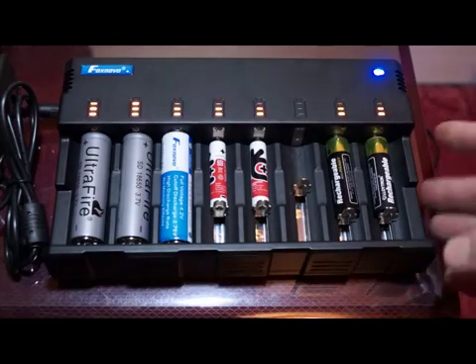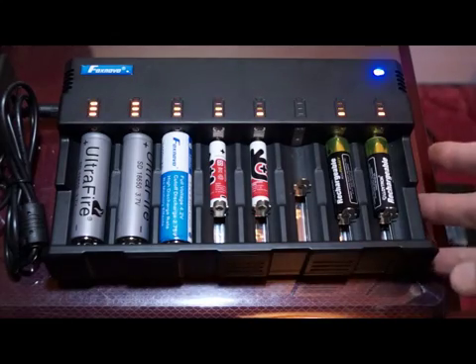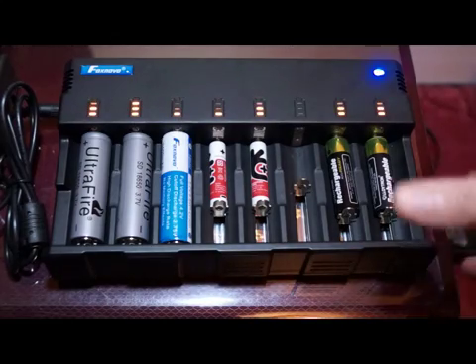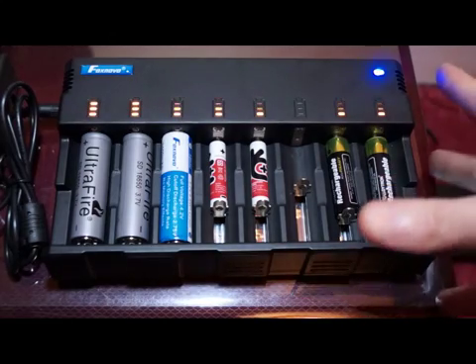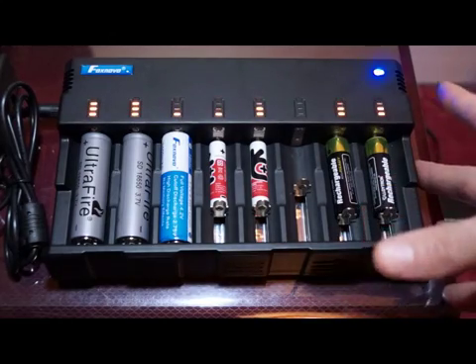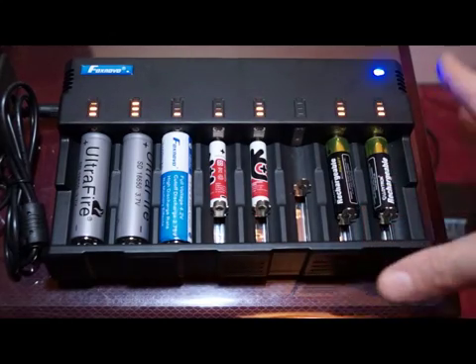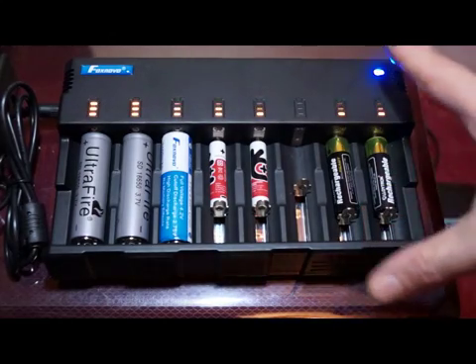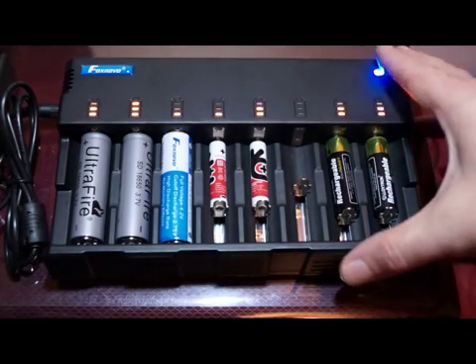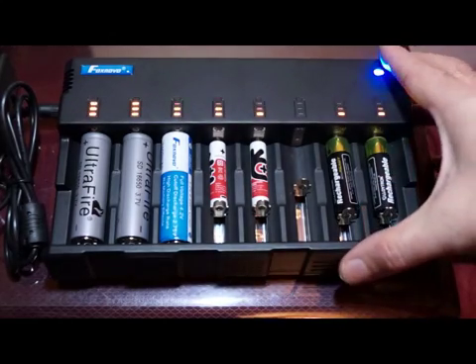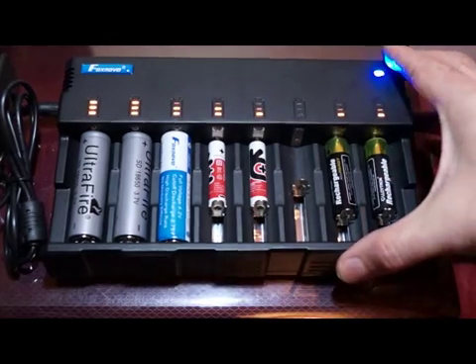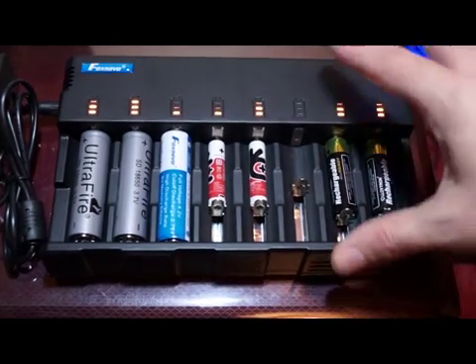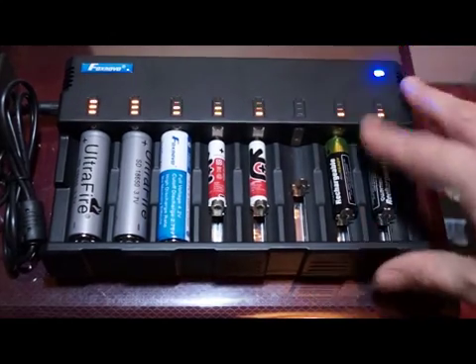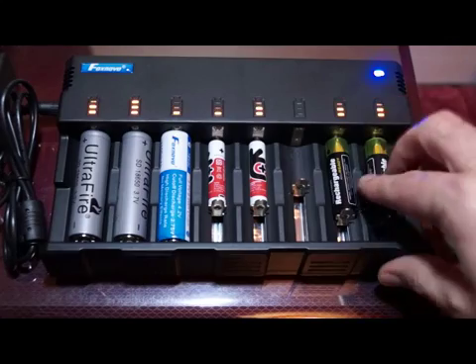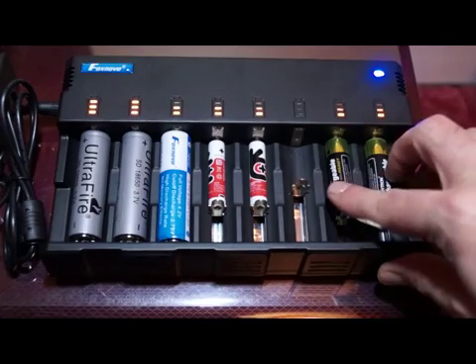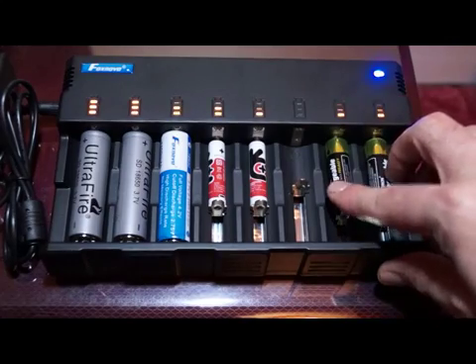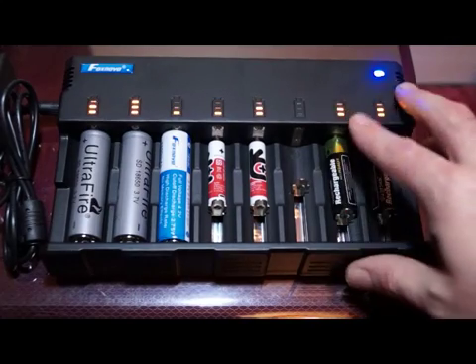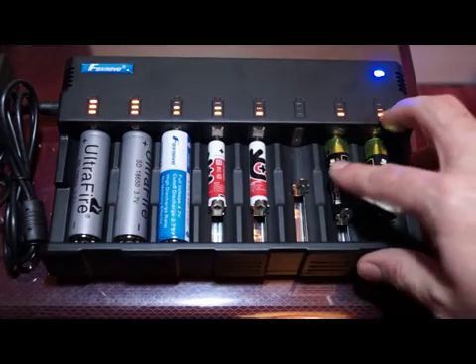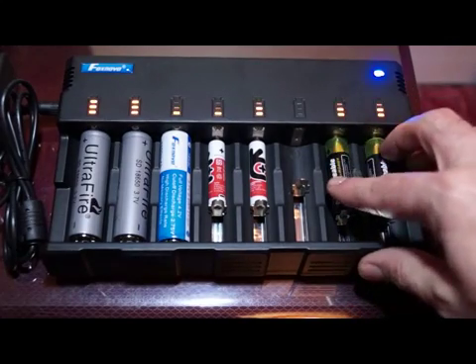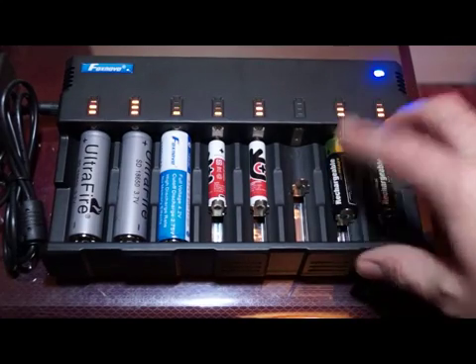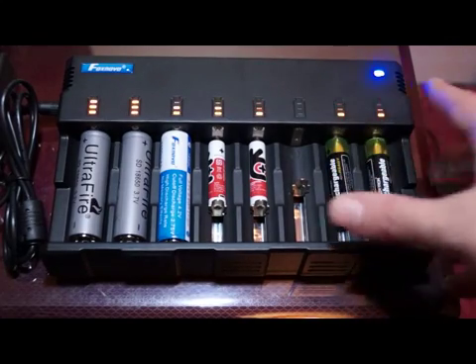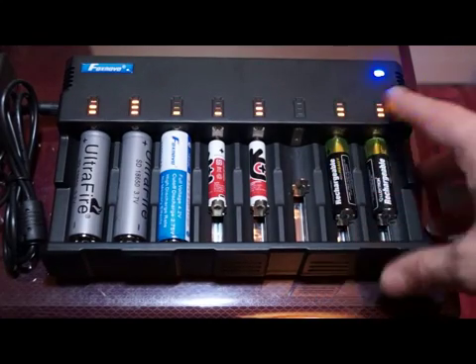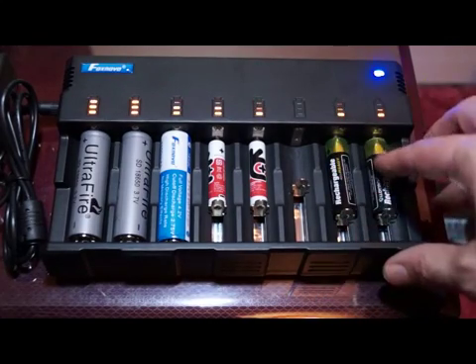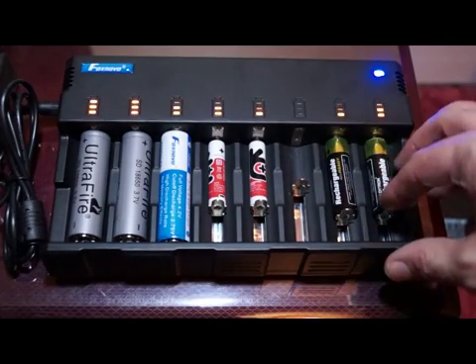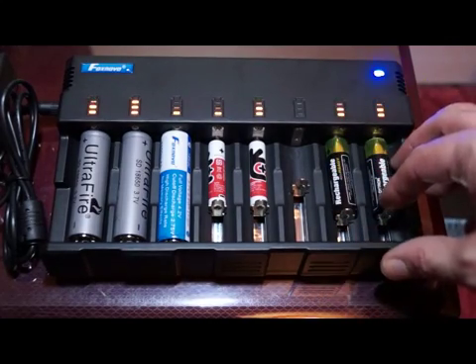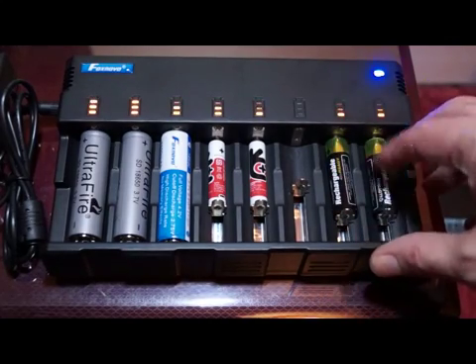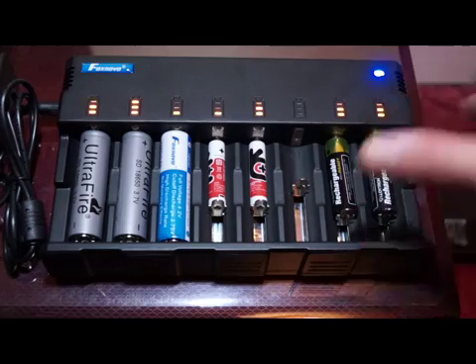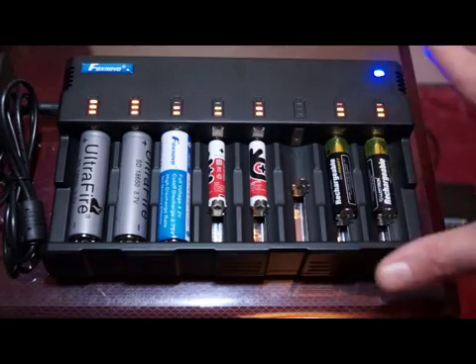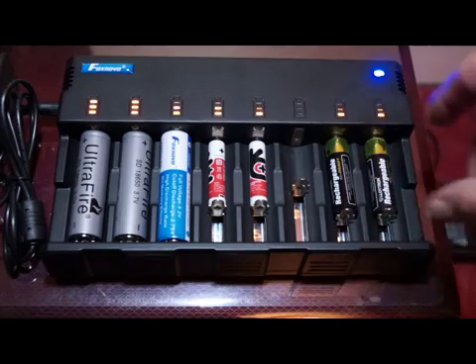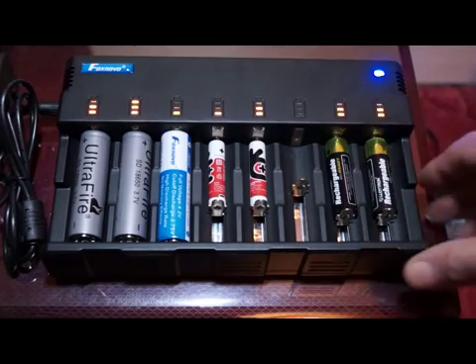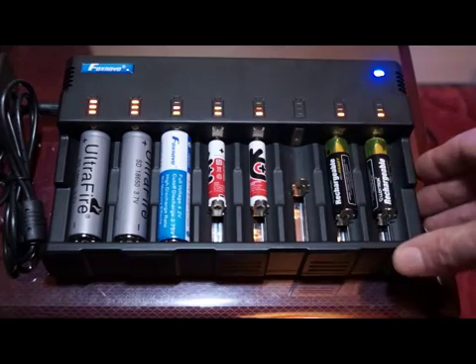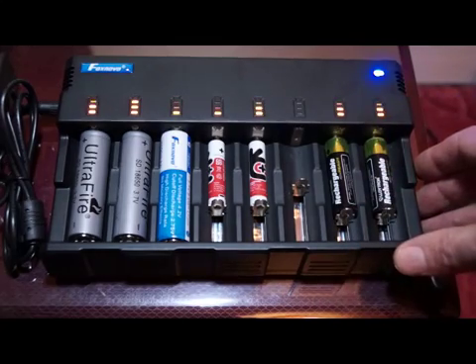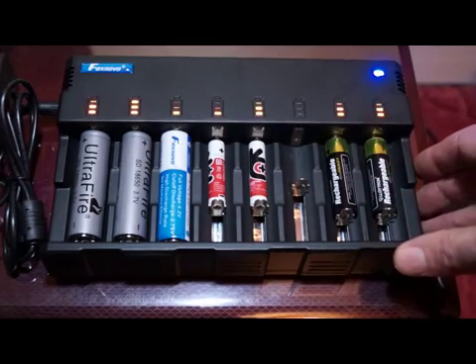Overall, if you're looking for a charger that can cope with a large number of batteries and different sizes — the only thing it can't really do is a 9V battery — then this is a pretty good choice to look at.